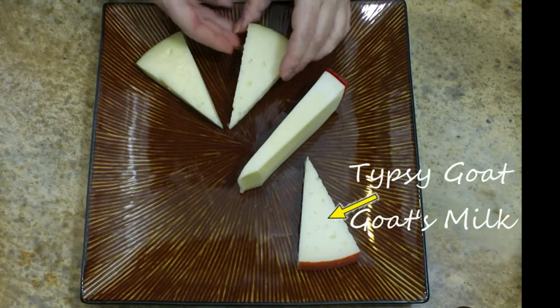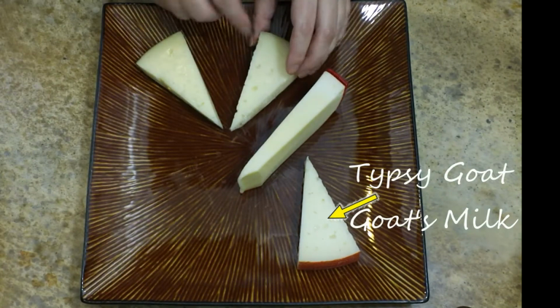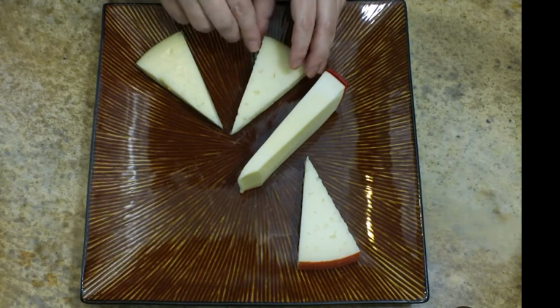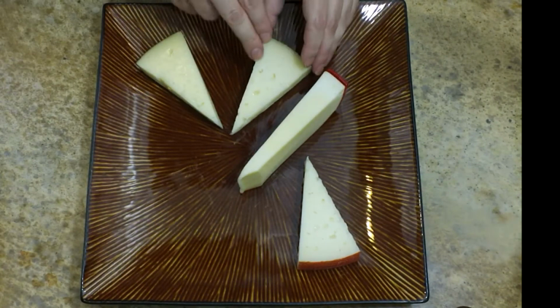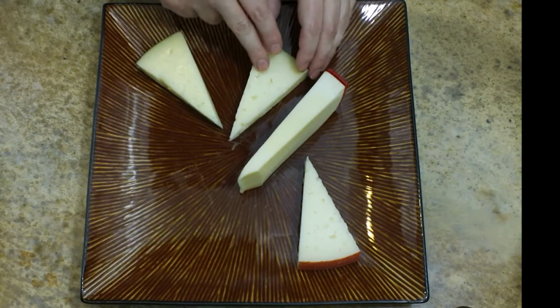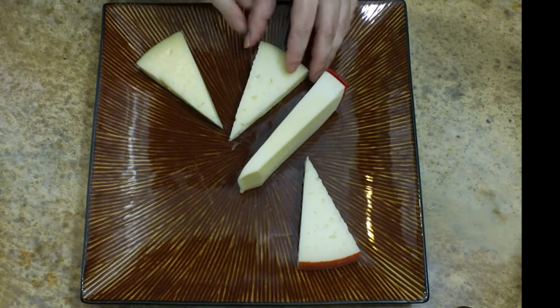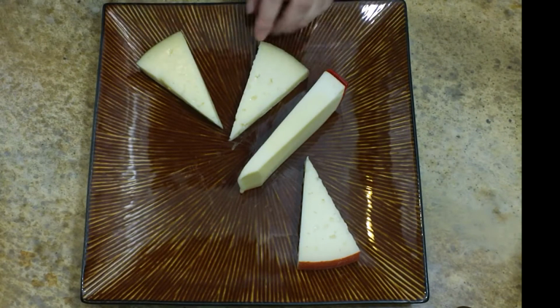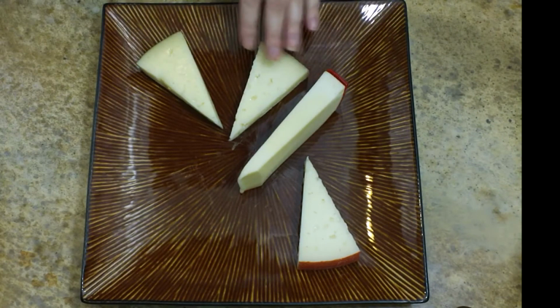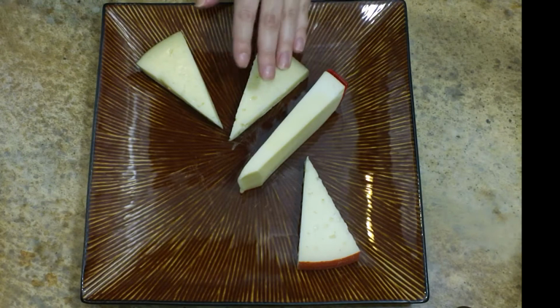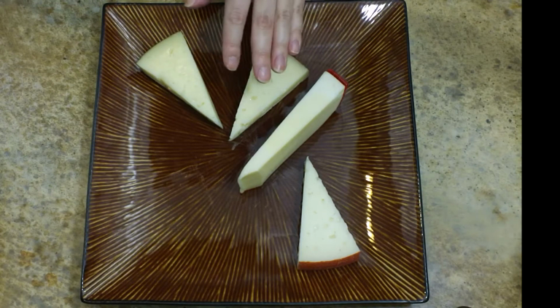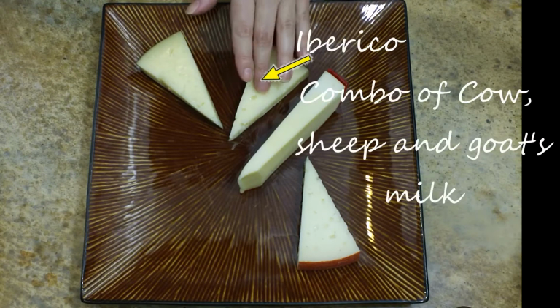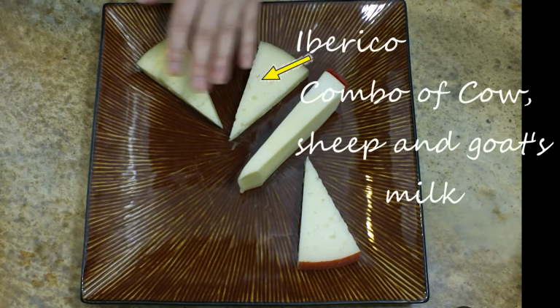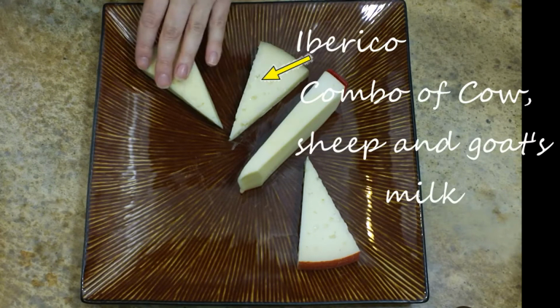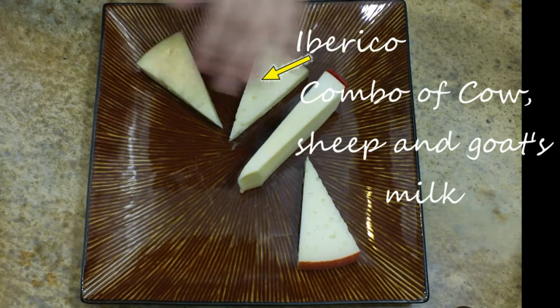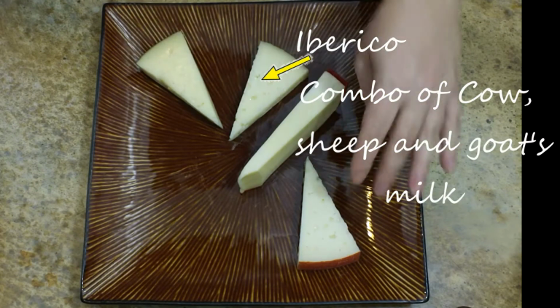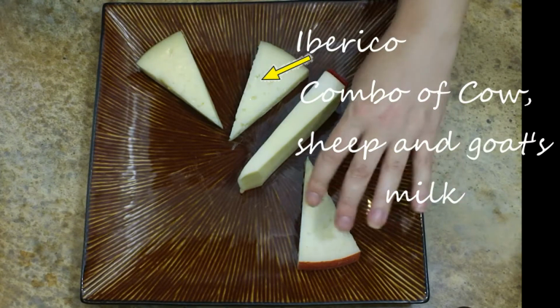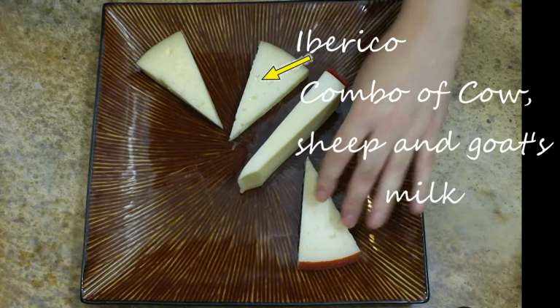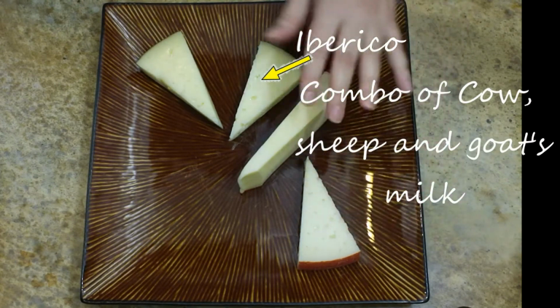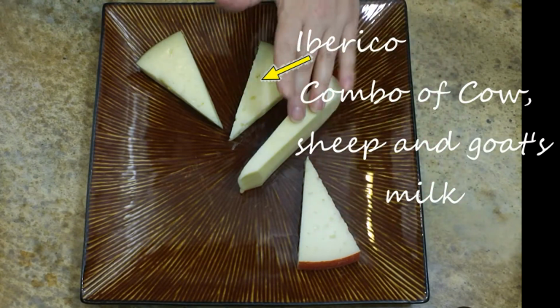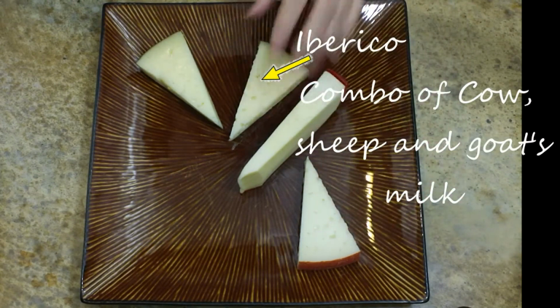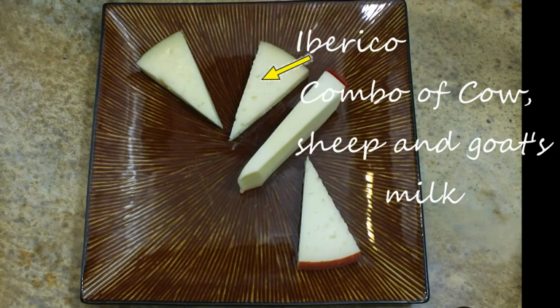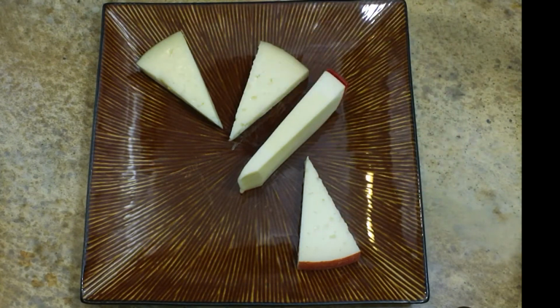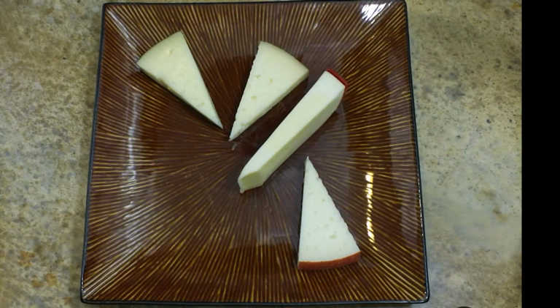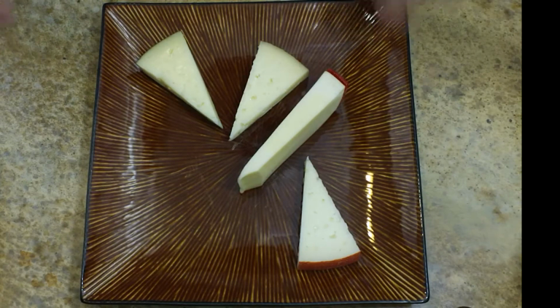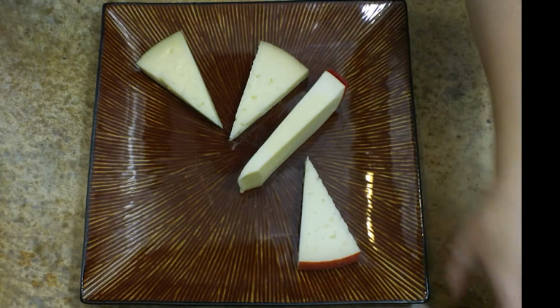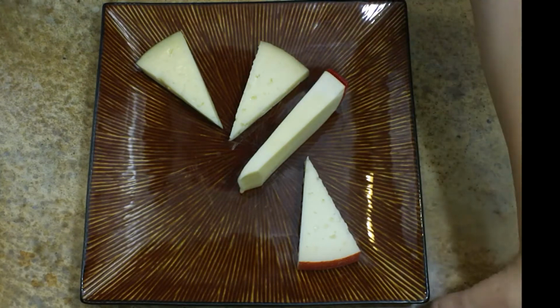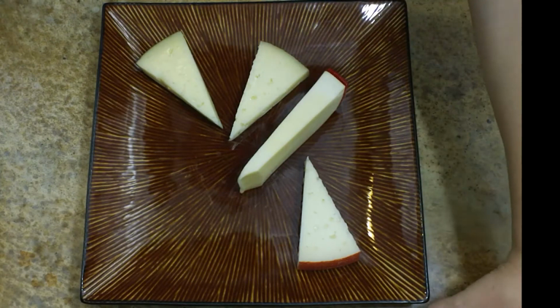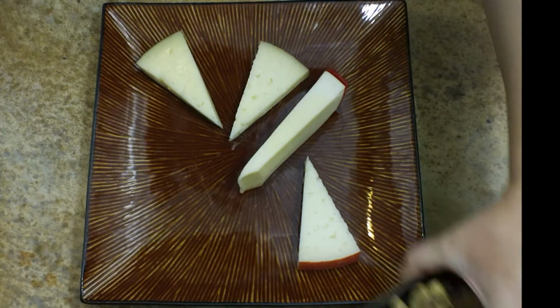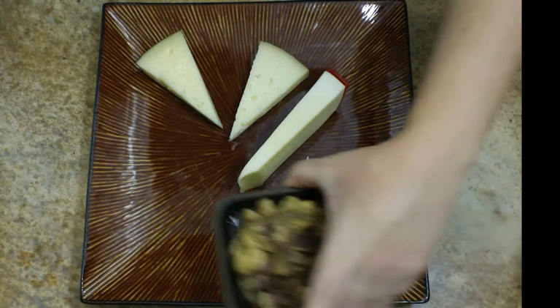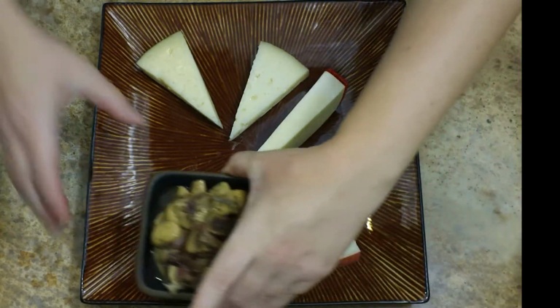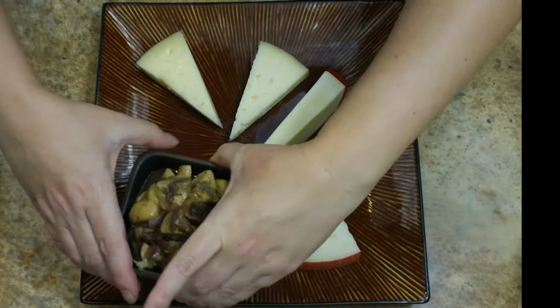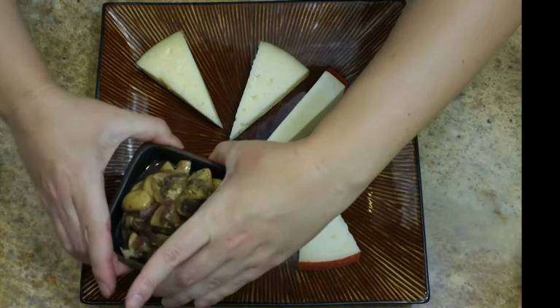Sometimes I like to go with a soft, a medium, and a hard cheese. Or maybe like a brie along with a blue cheese and a gouda. You could also go with a theme such as all Spanish cheeses.